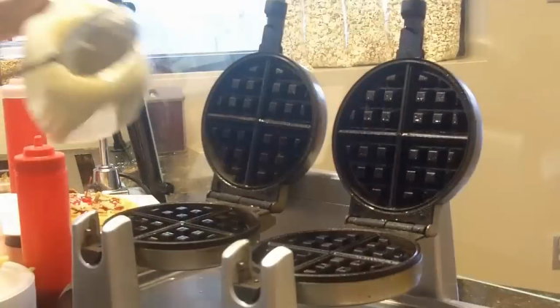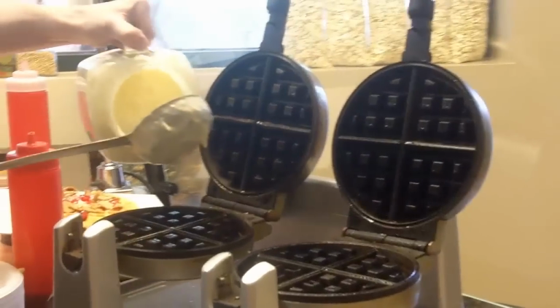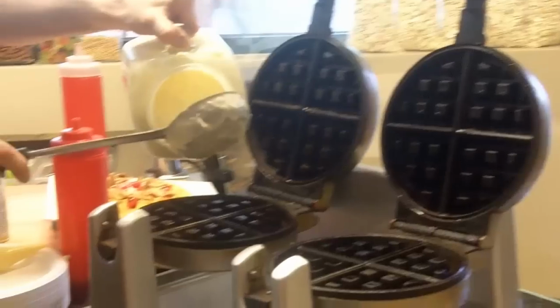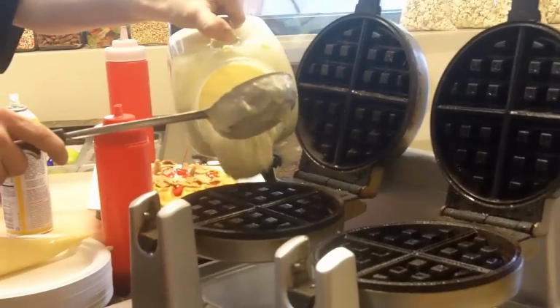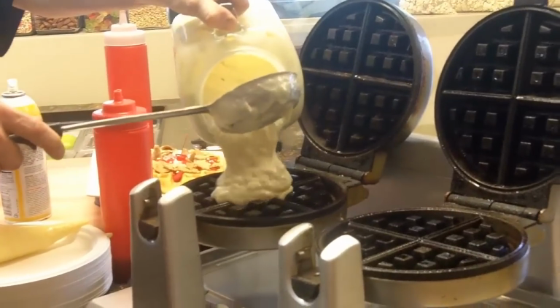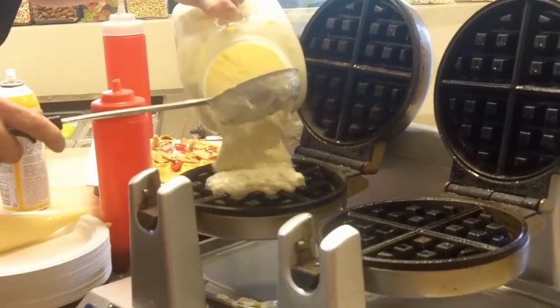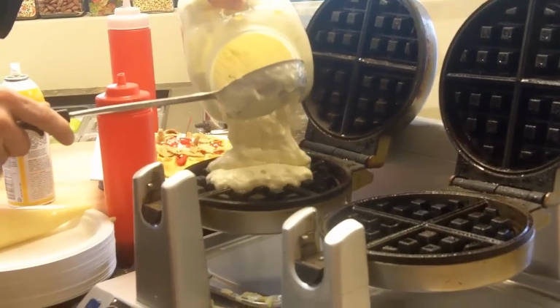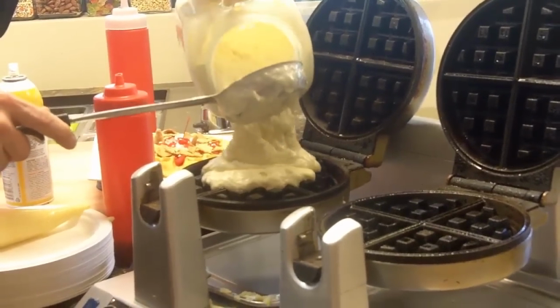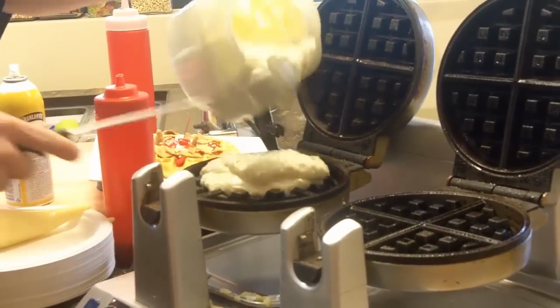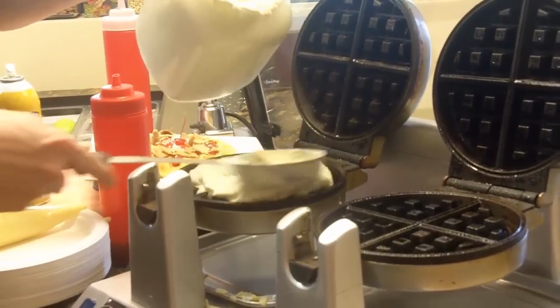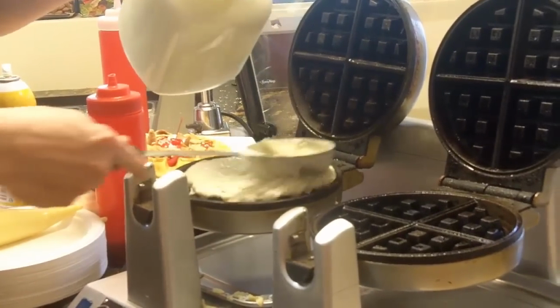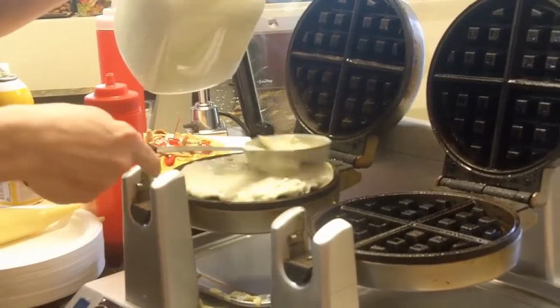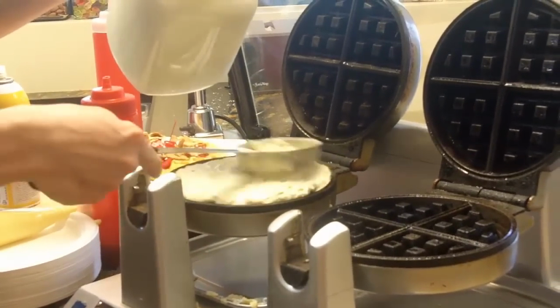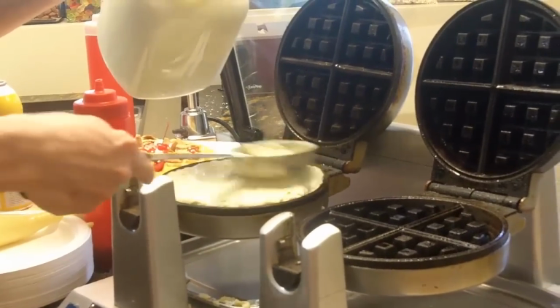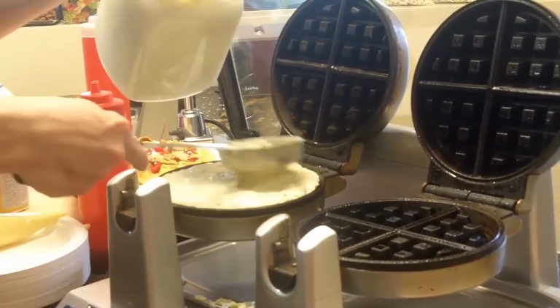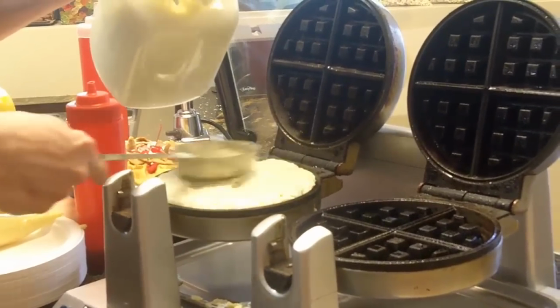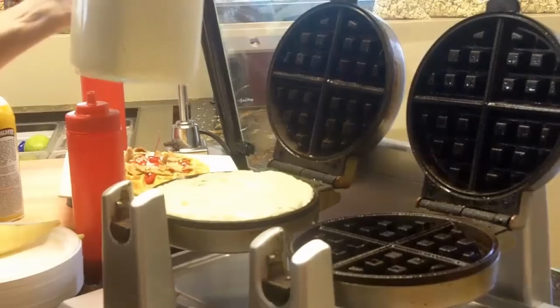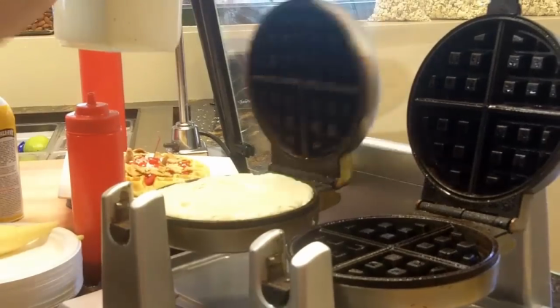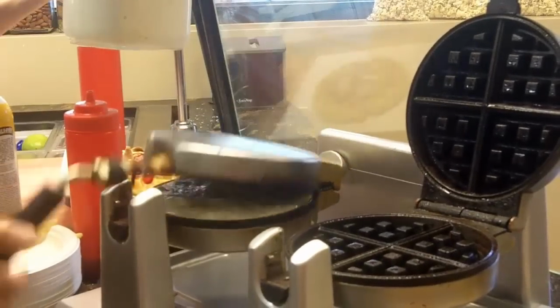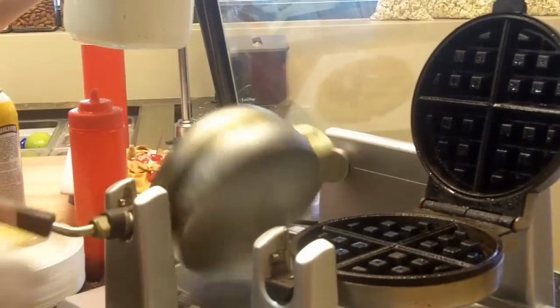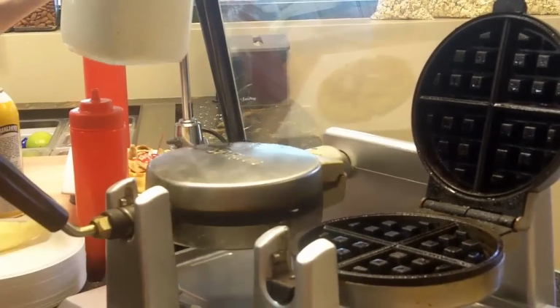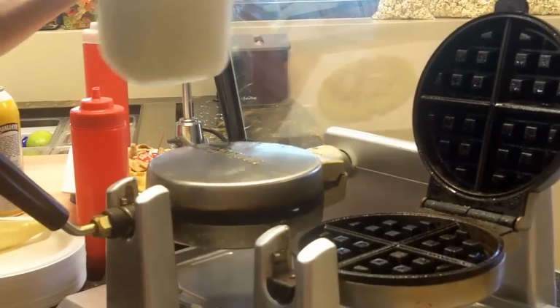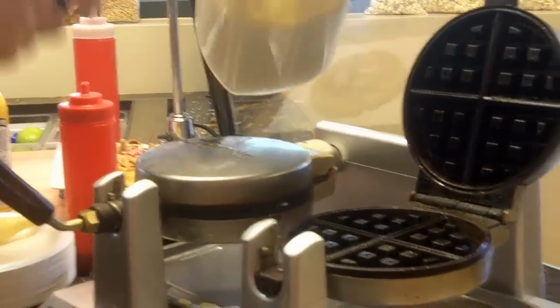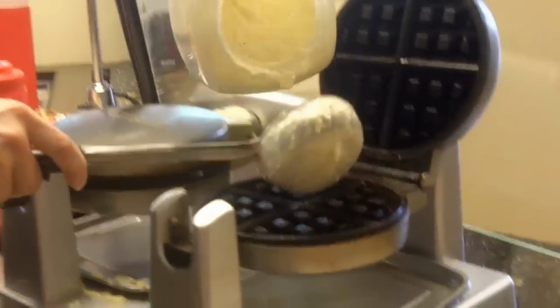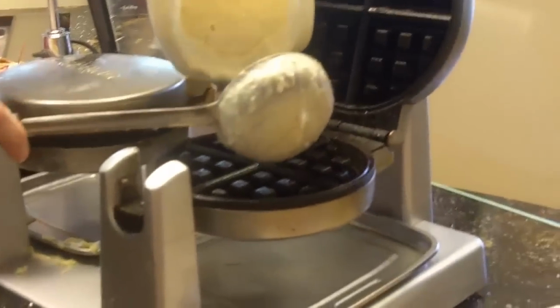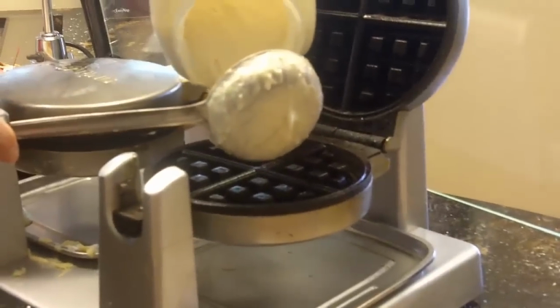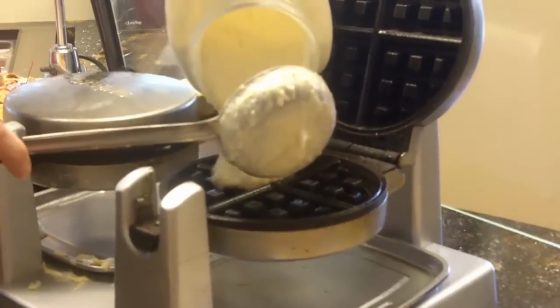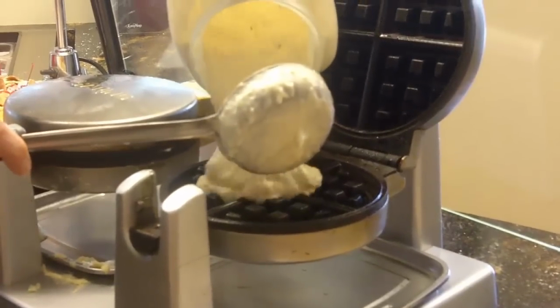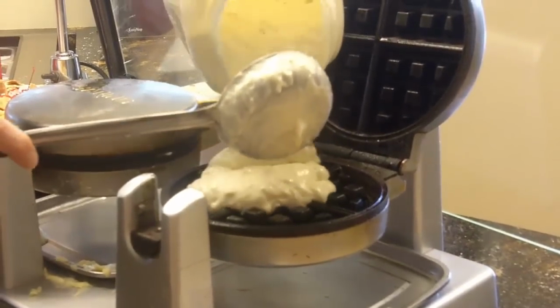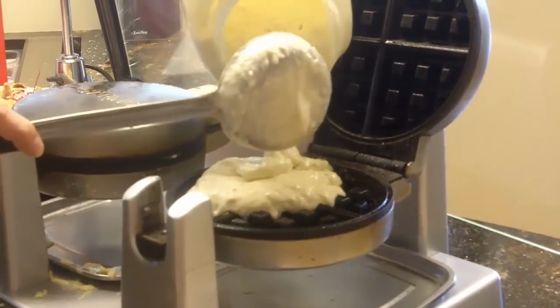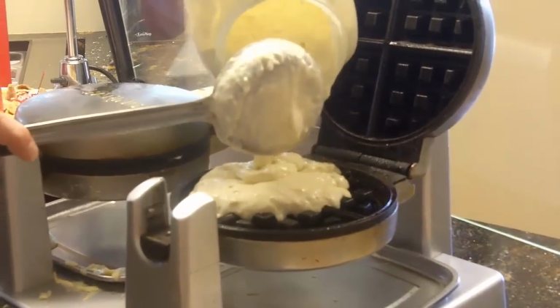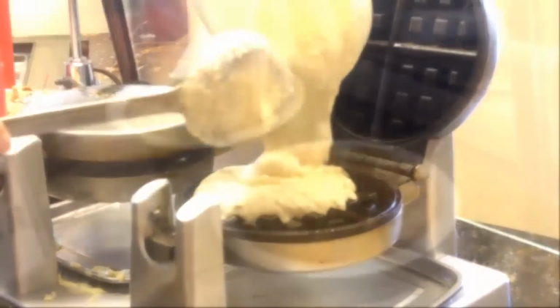This is our homemade waffle batter — Charles is pouring it into the waffle iron right here. We mix it fresh every morning, then spin it over and give you a fresh waffle made right in front of your eyes.